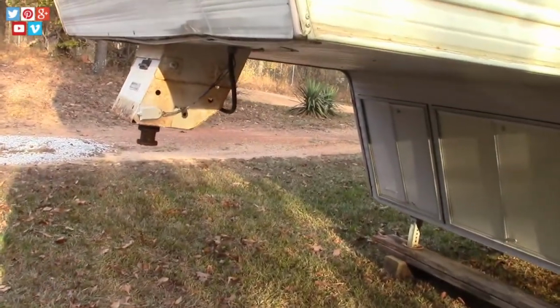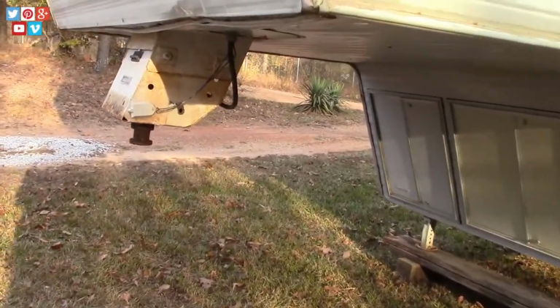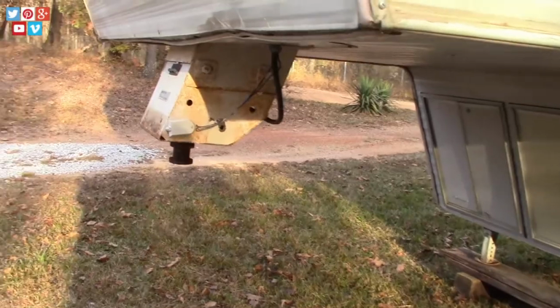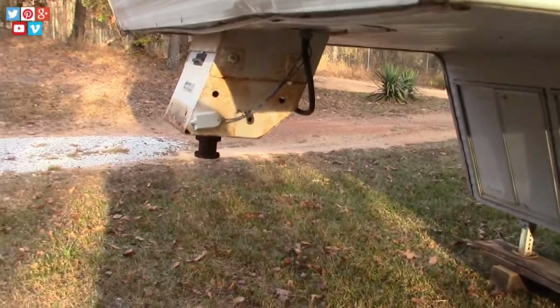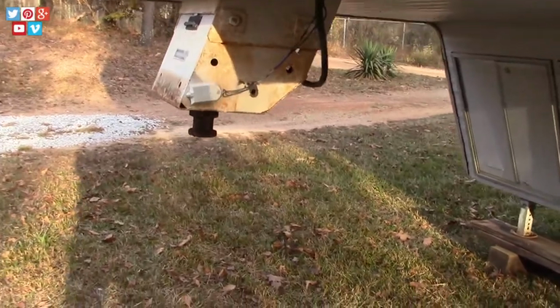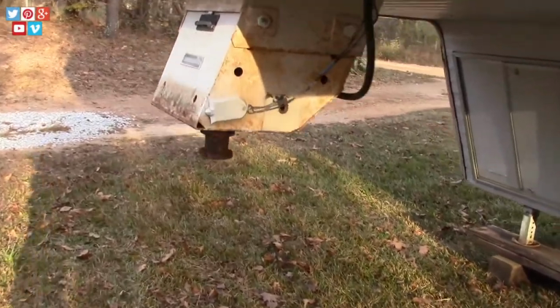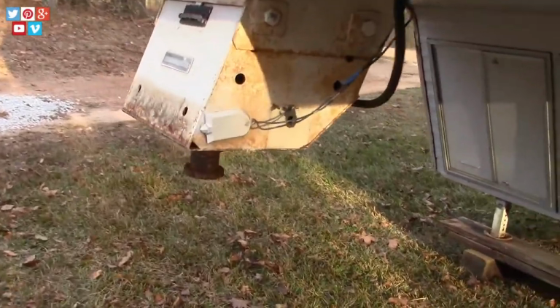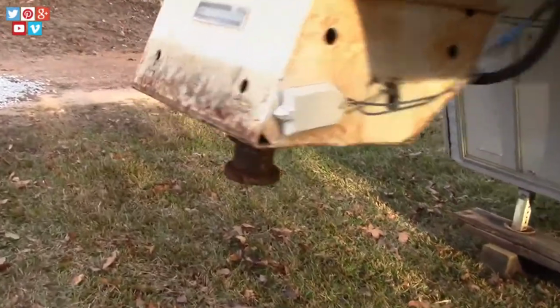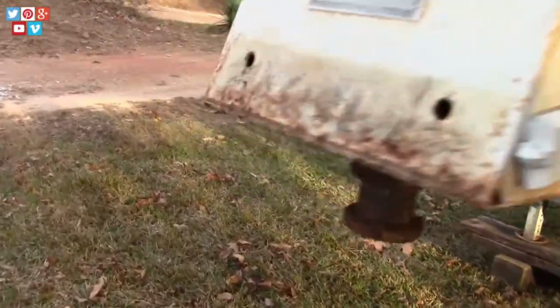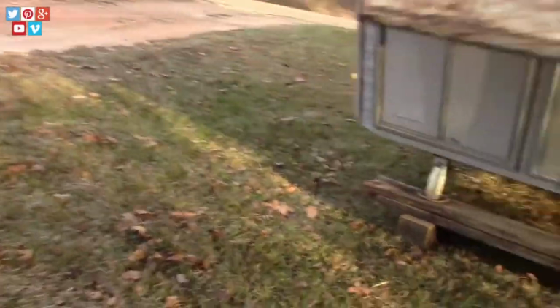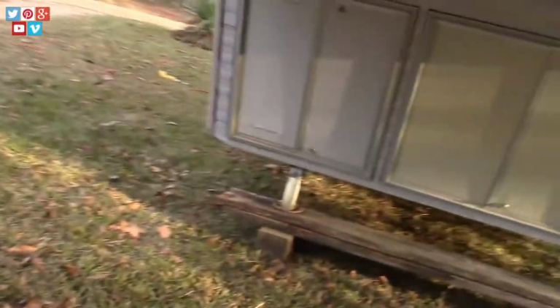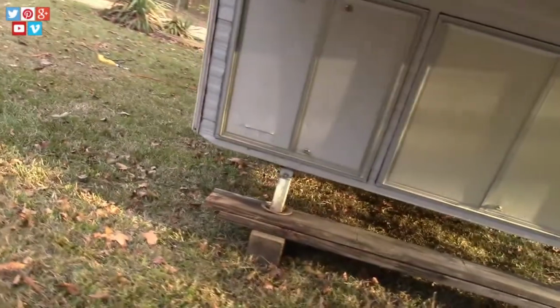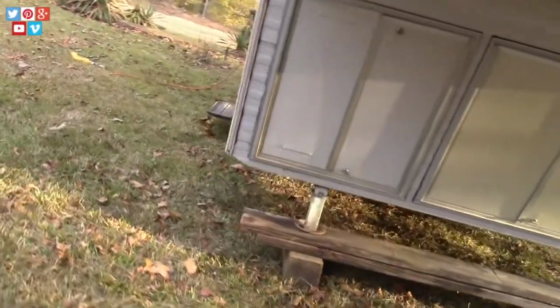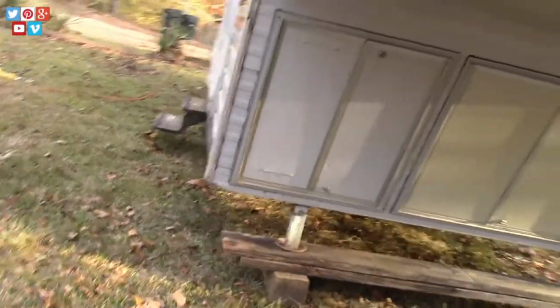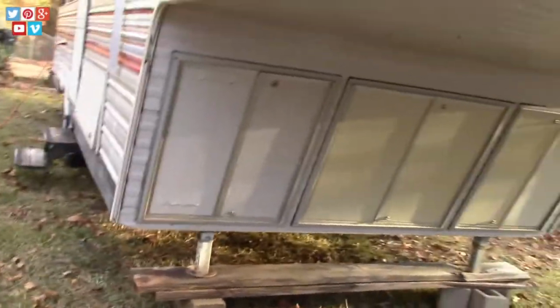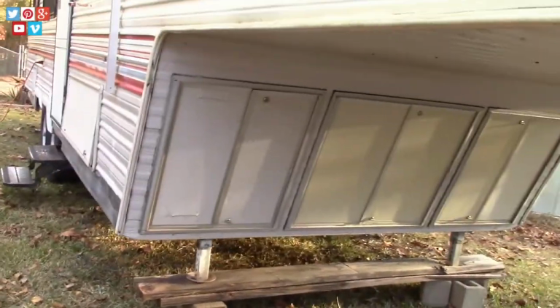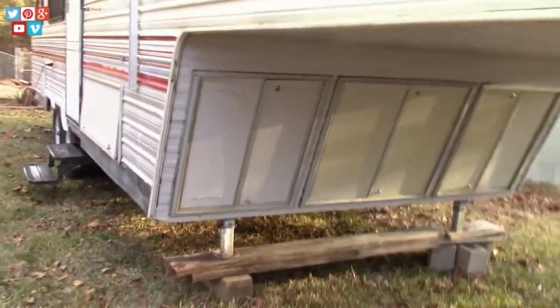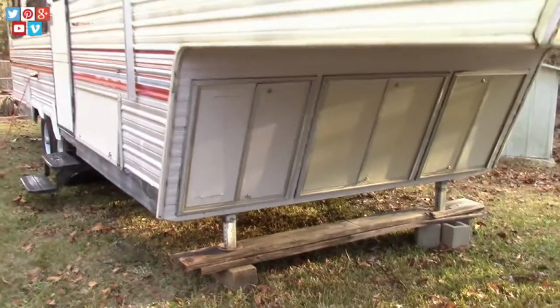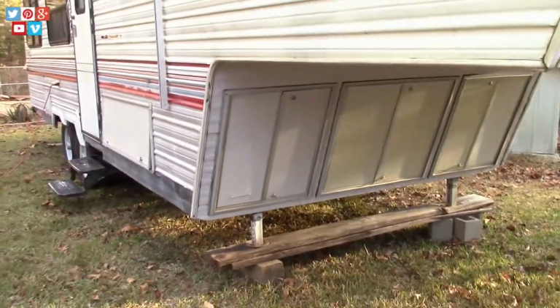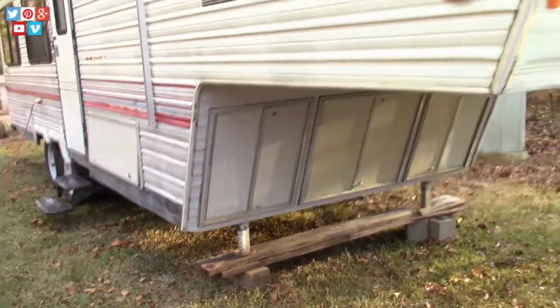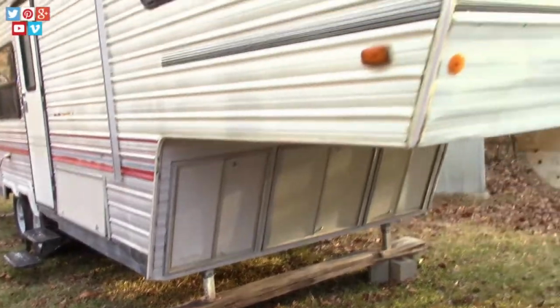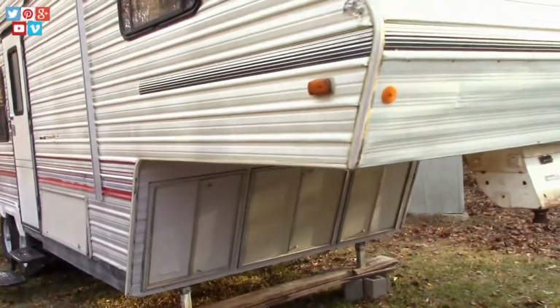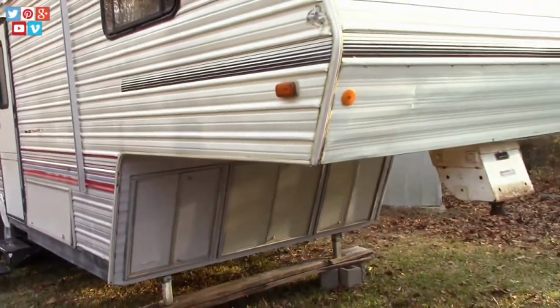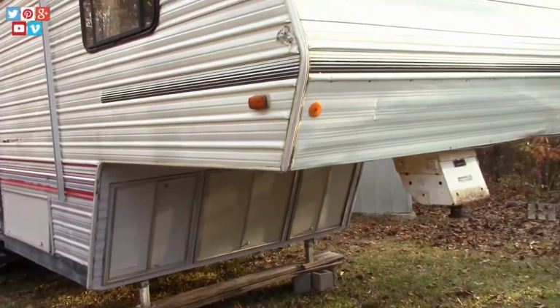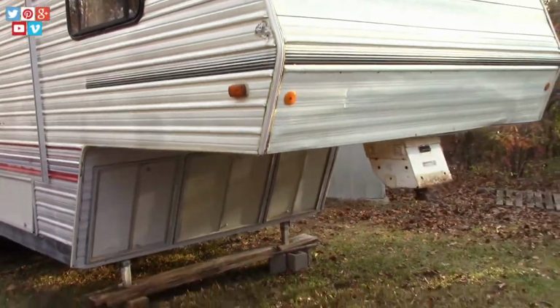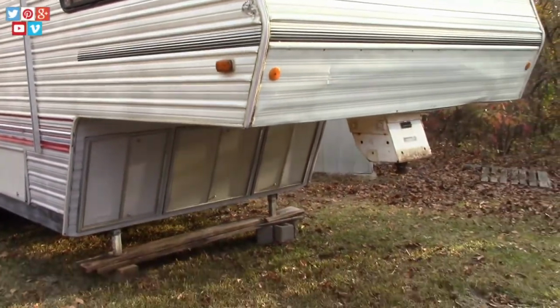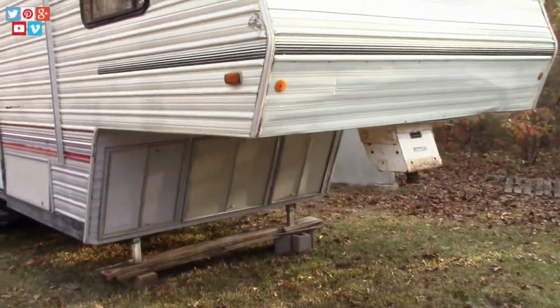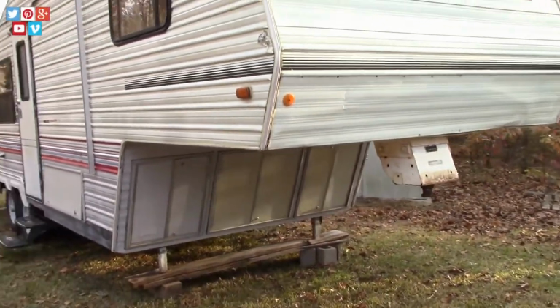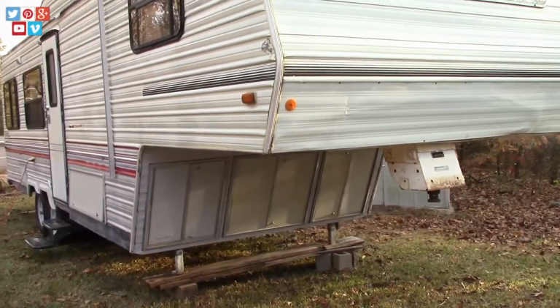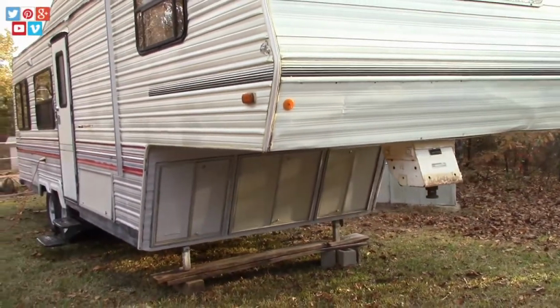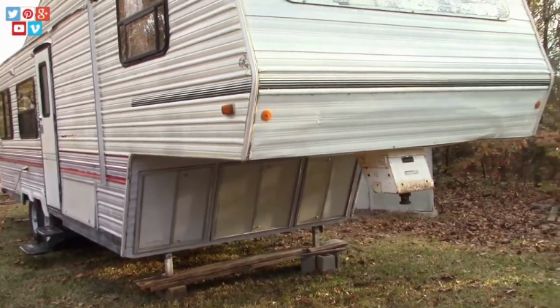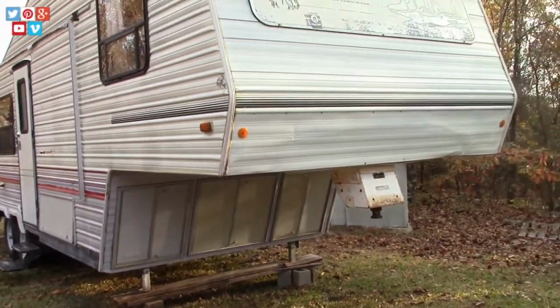There's a gooseneck attachment that was on this thing and we removed it to haul it back here. We don't have a truck that'll pull this yet, but now that we know what kind of camper we have, we'll know what kind of truck we need to get — so that's on the list.